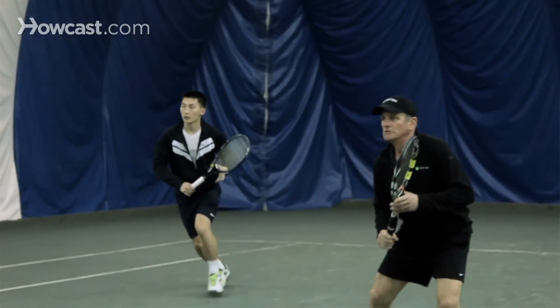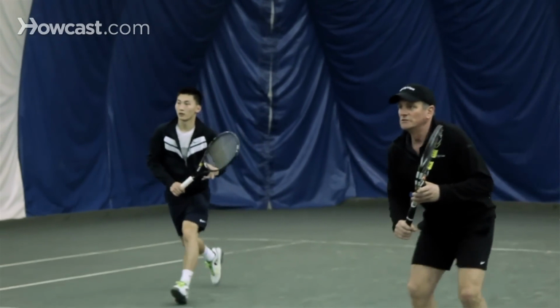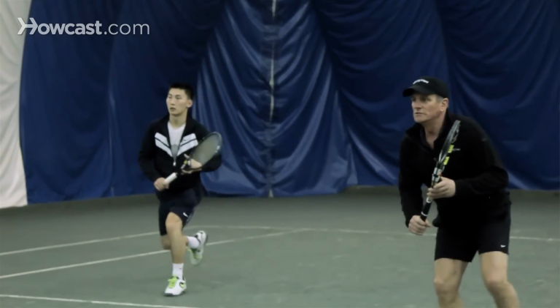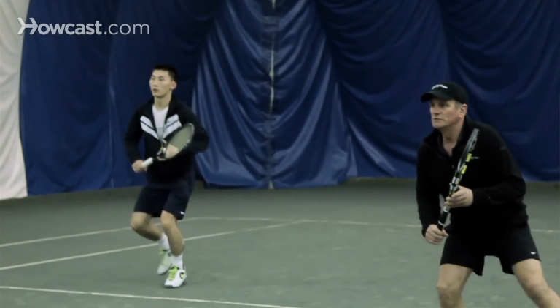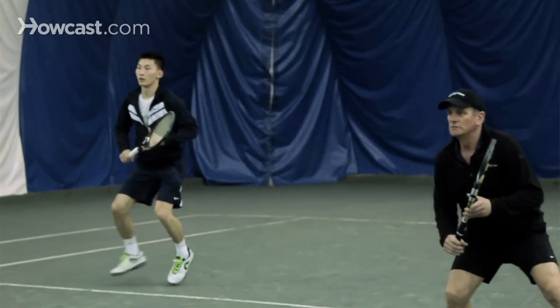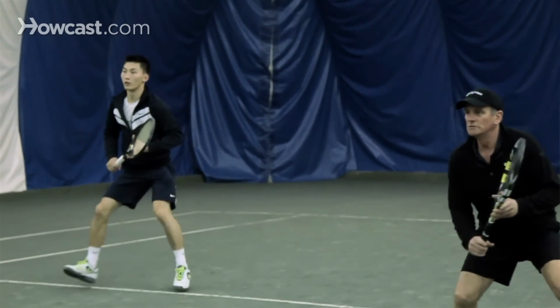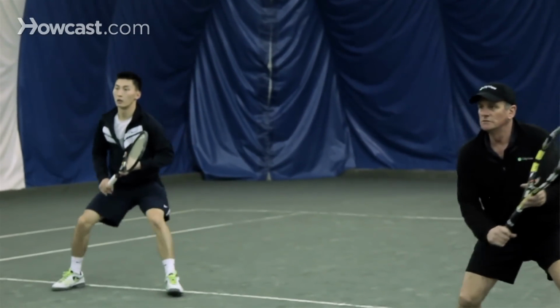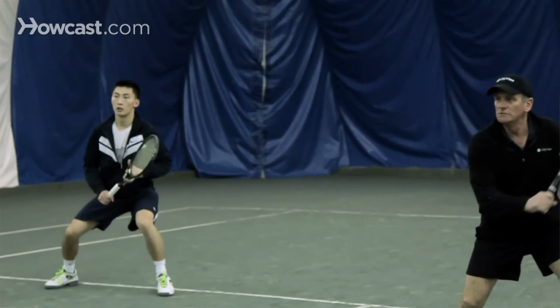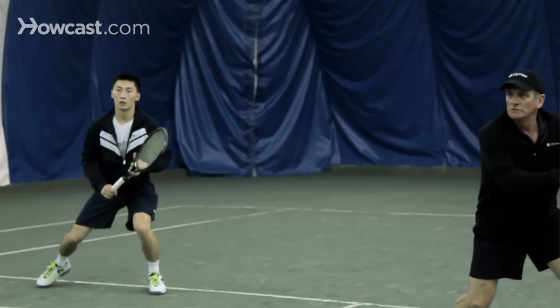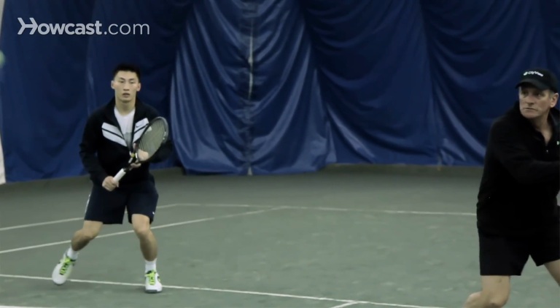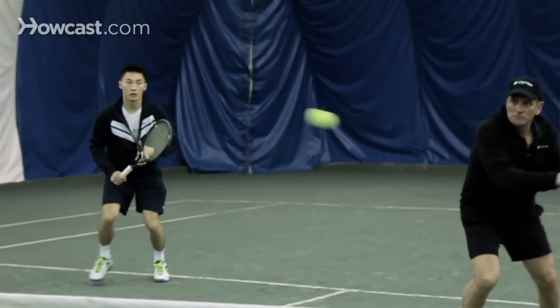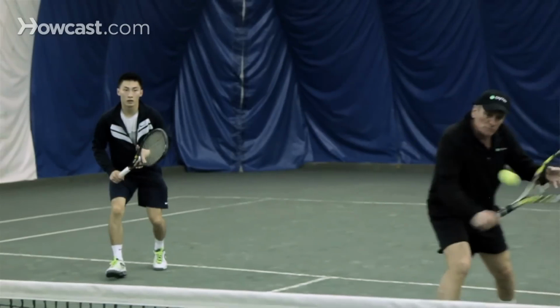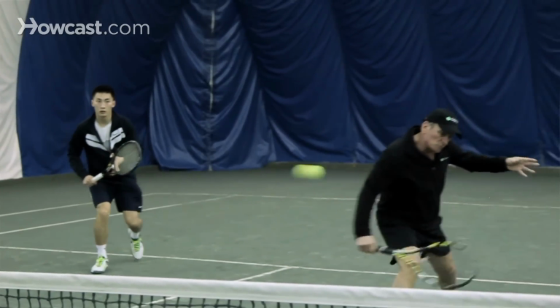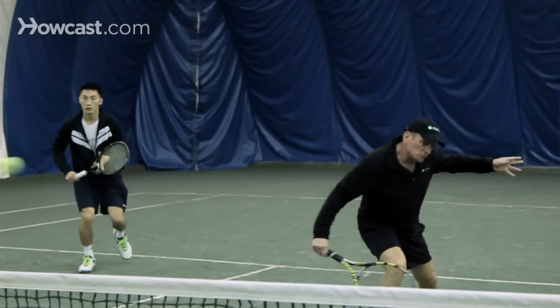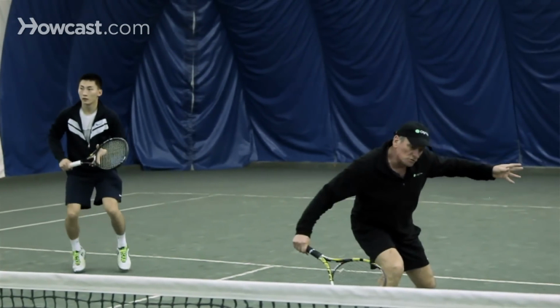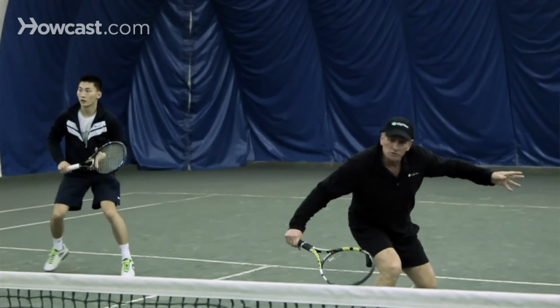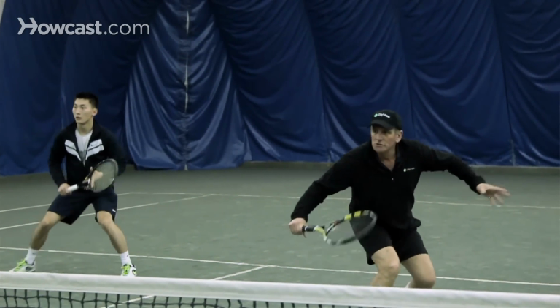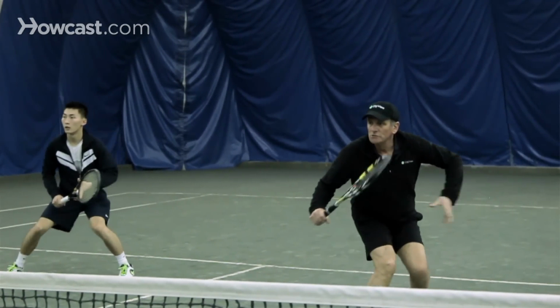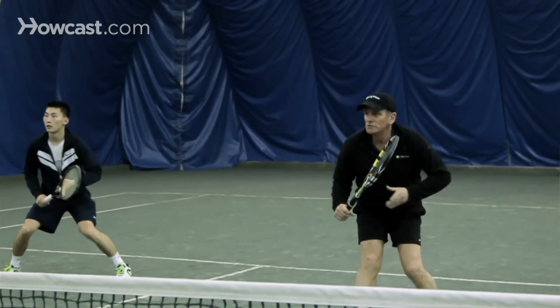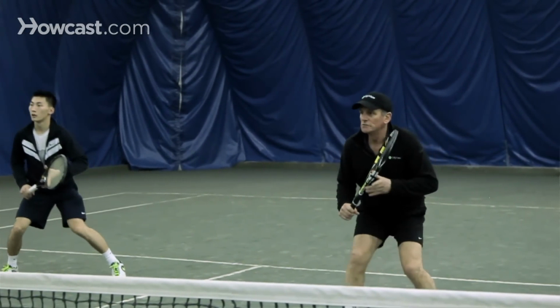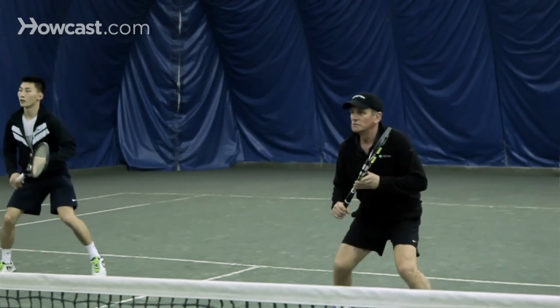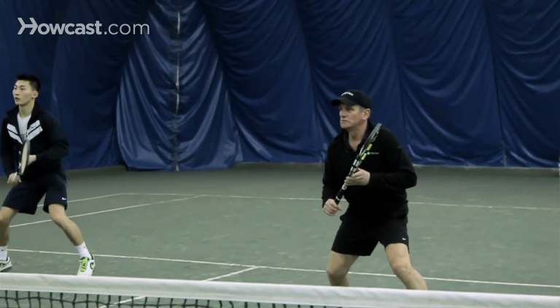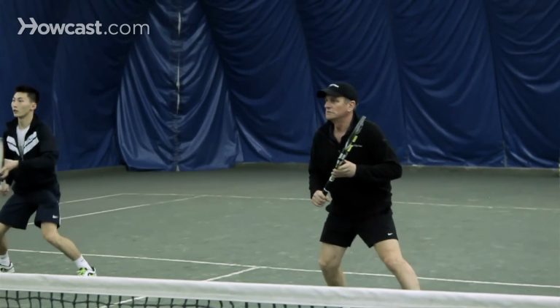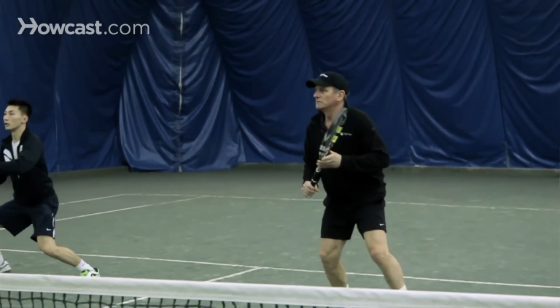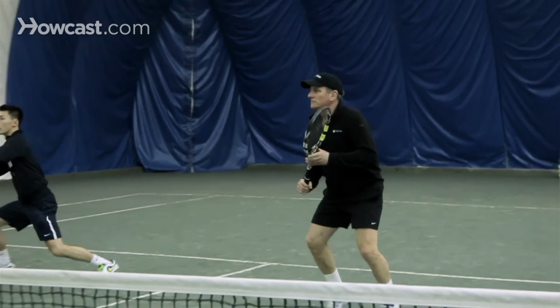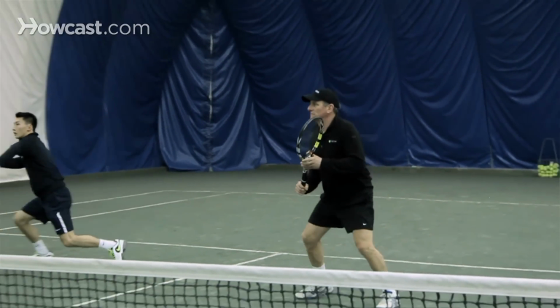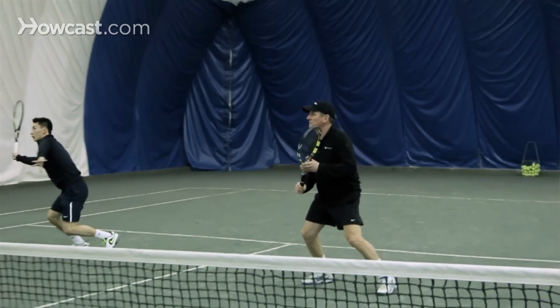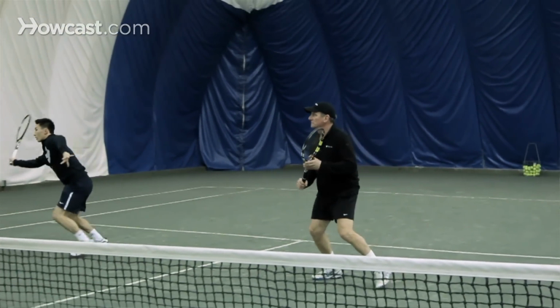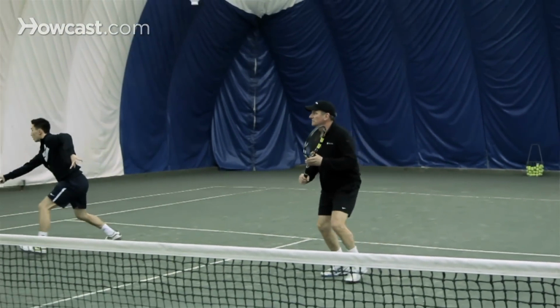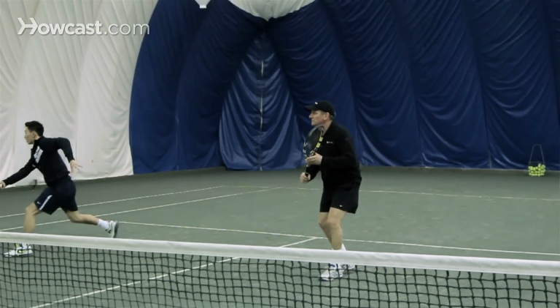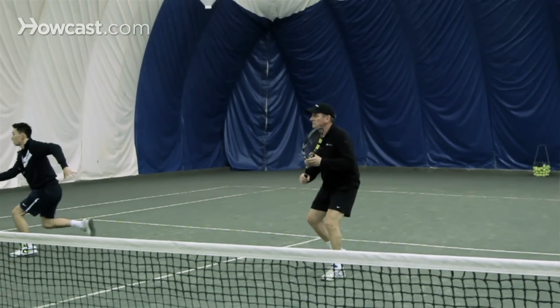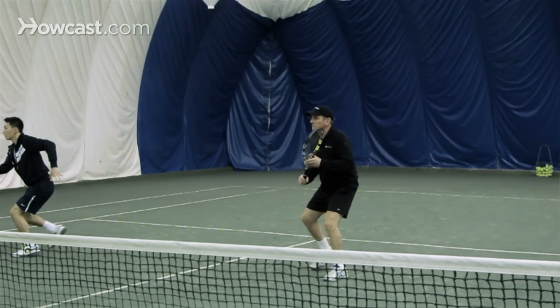Serve and stay back is a way to wait for that short return to happen, then return it, come in, and join your partner at the net.